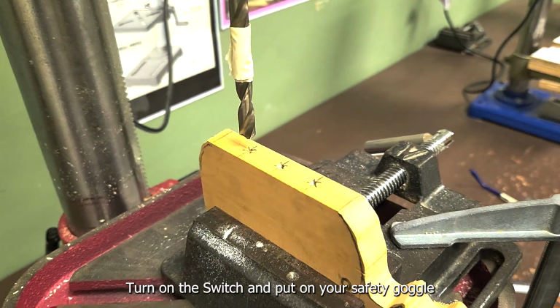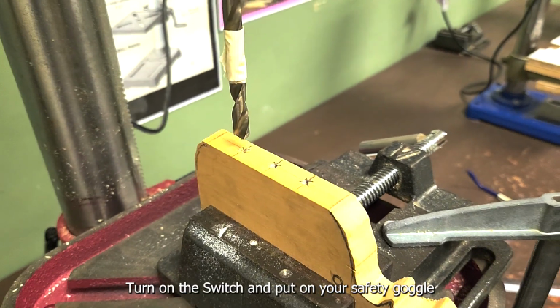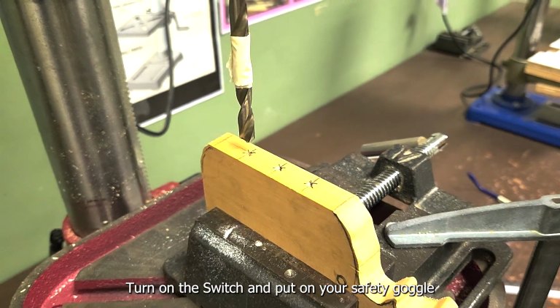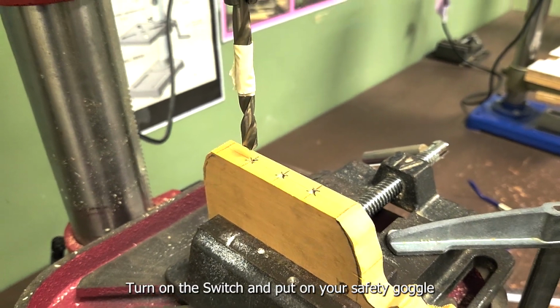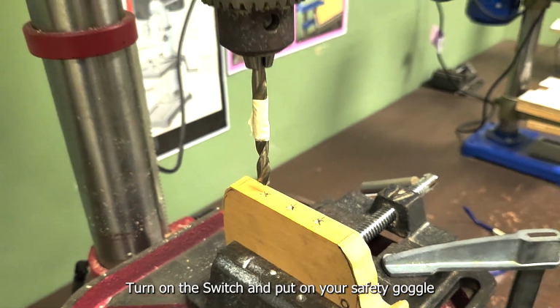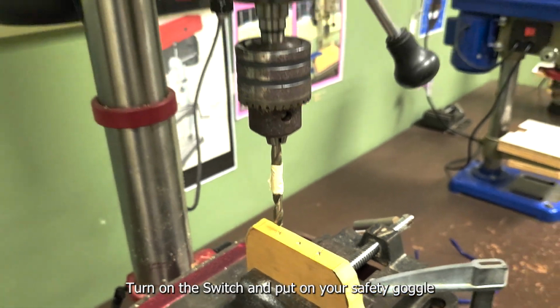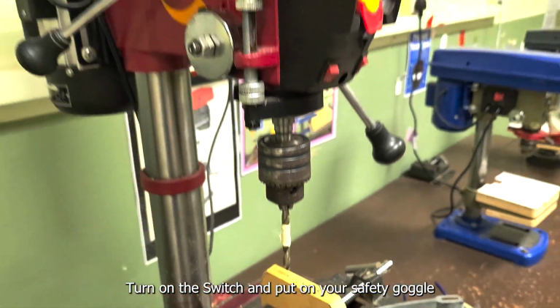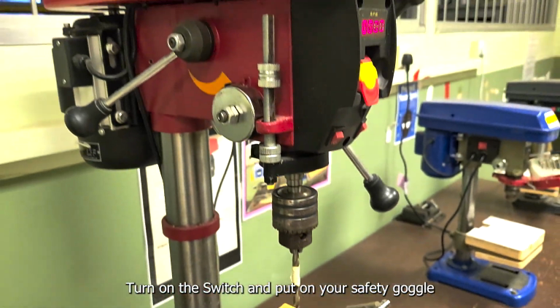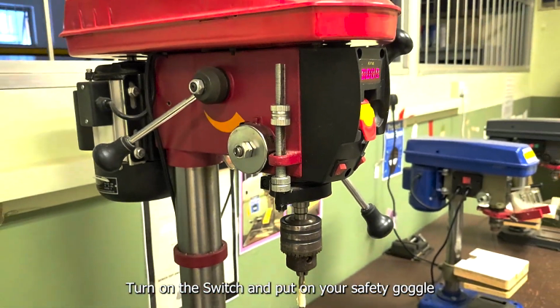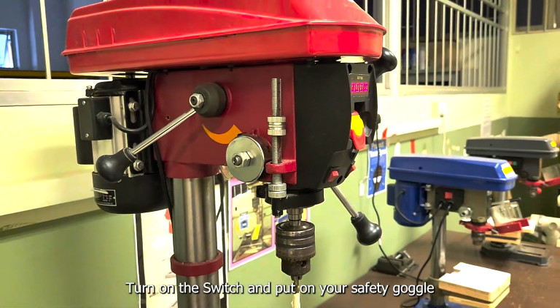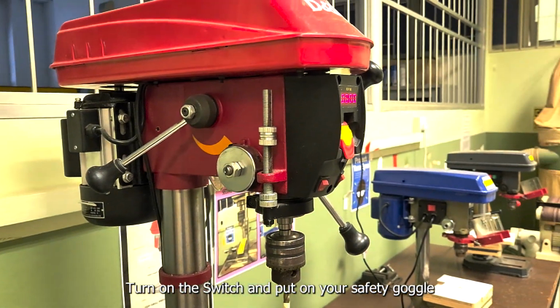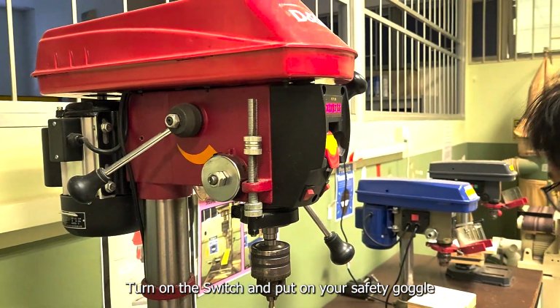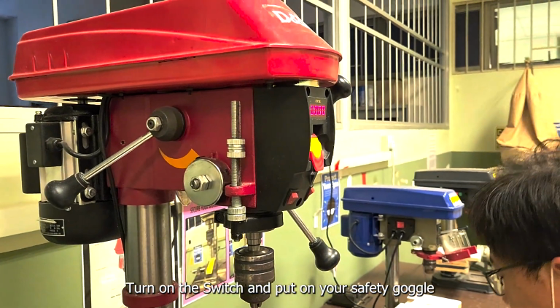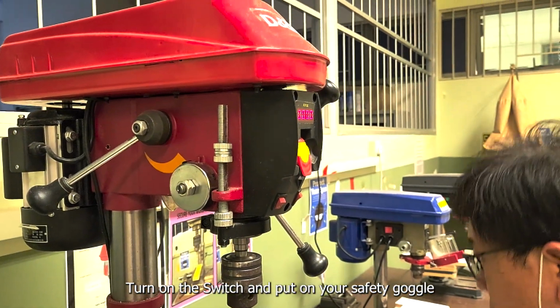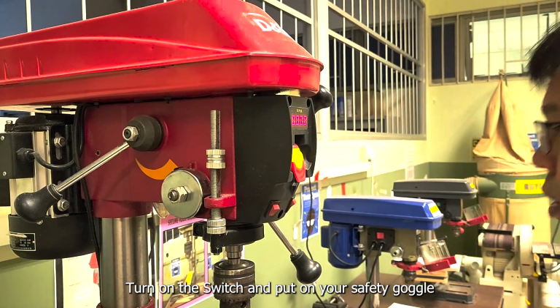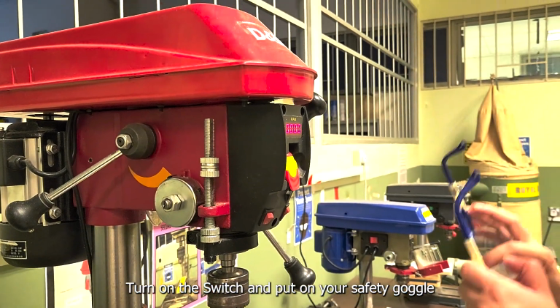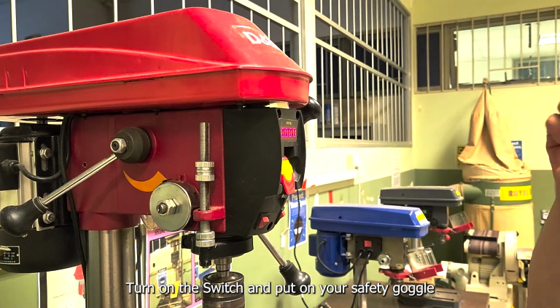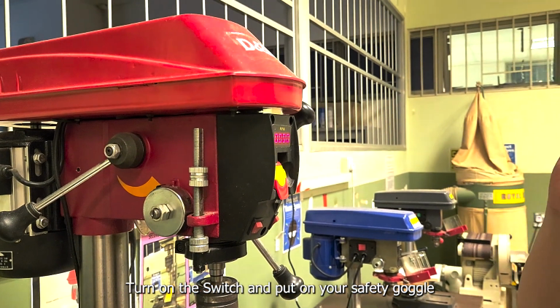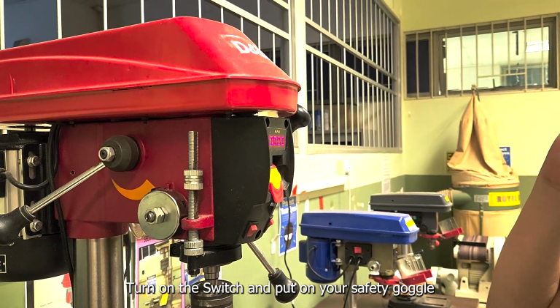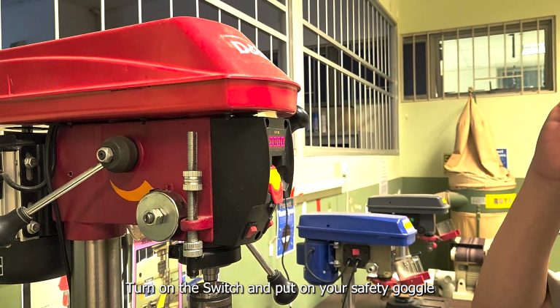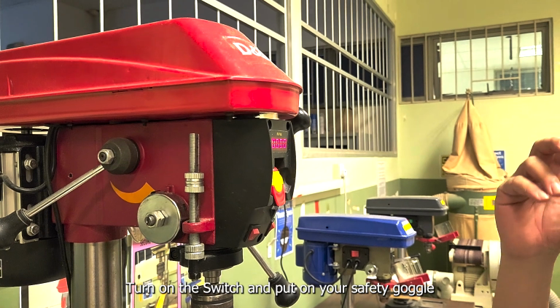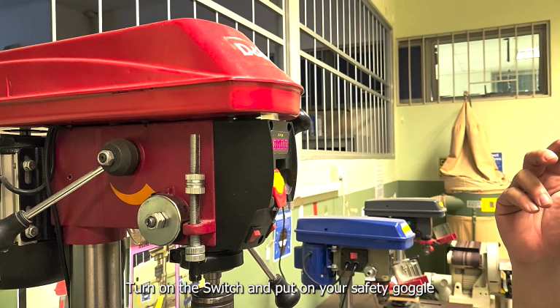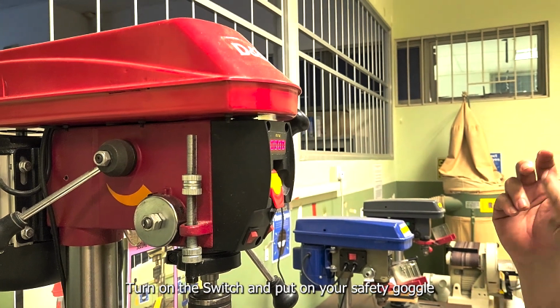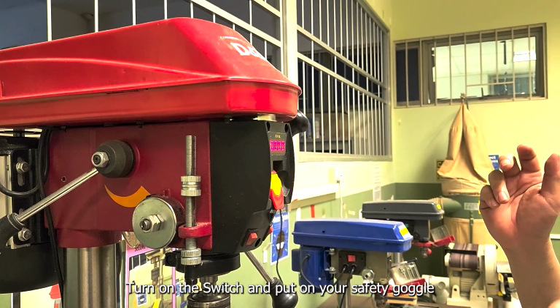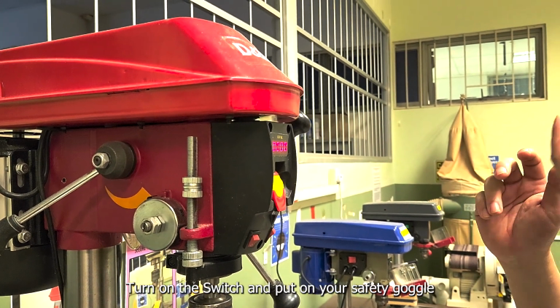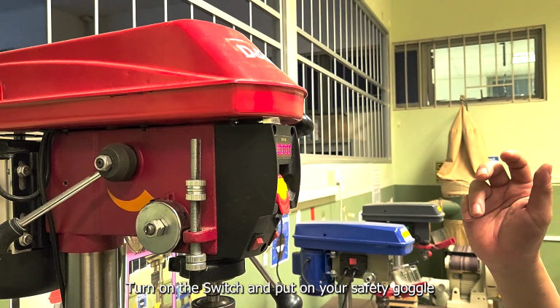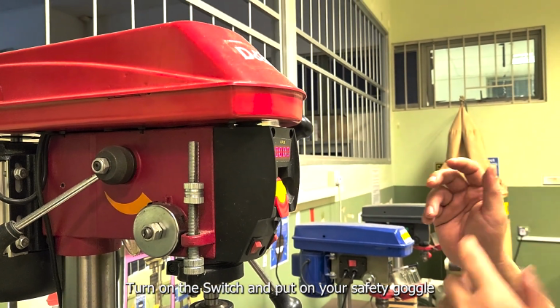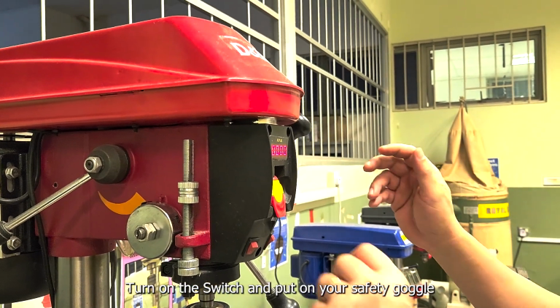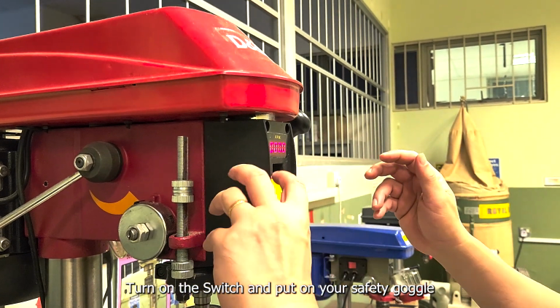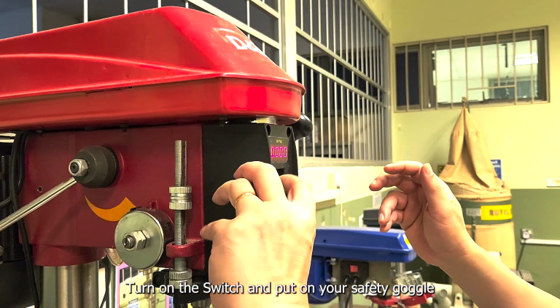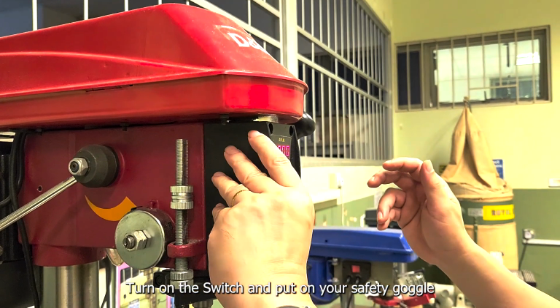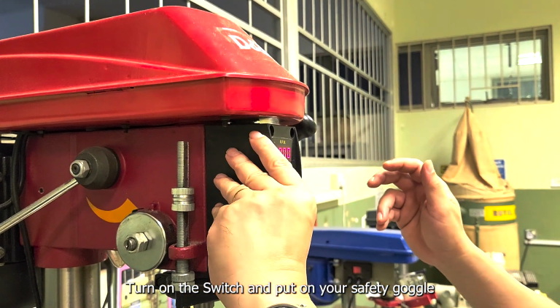The next thing you're going to do is to turn on the switch. Please put on your safety goggles, then turn on the switch.